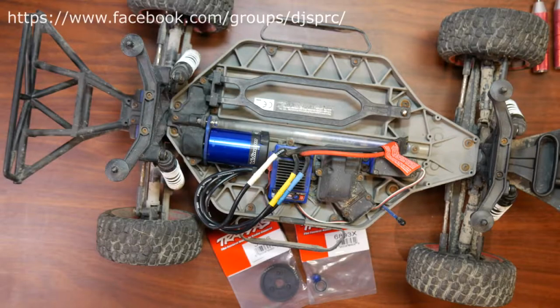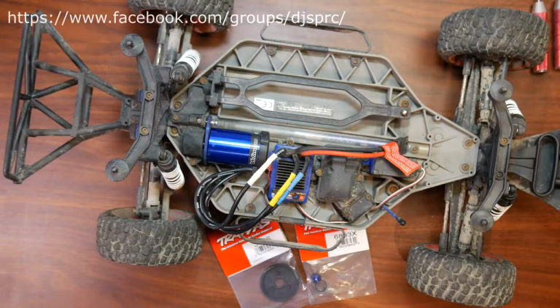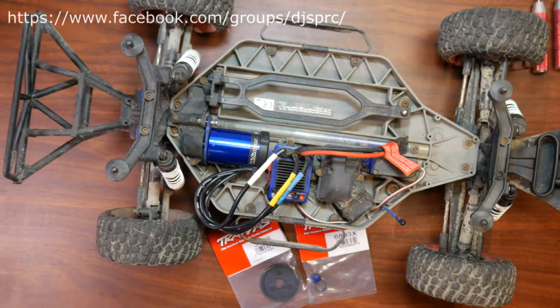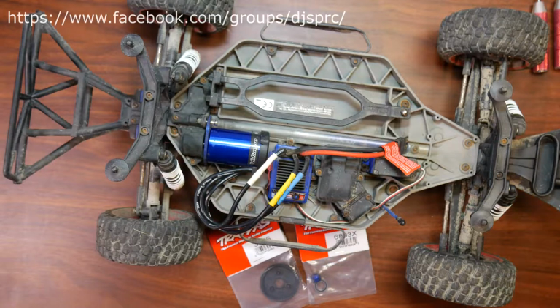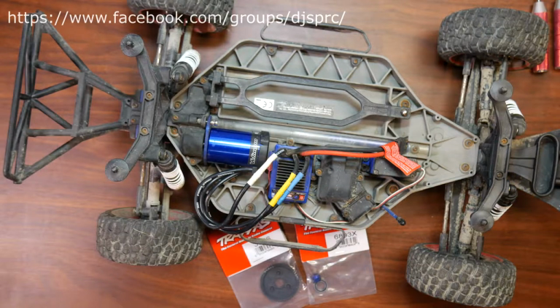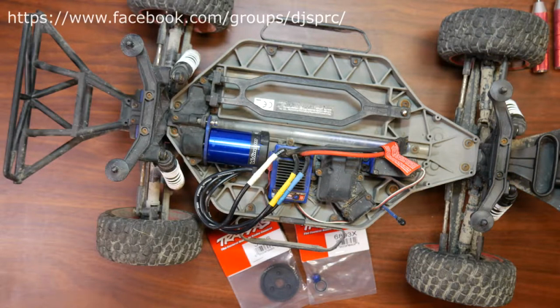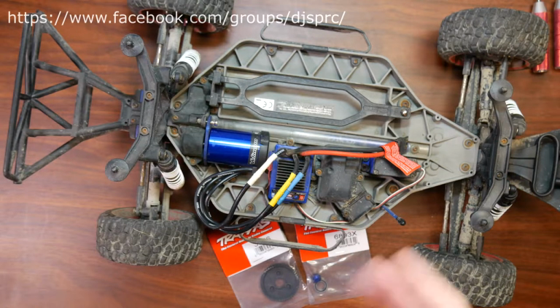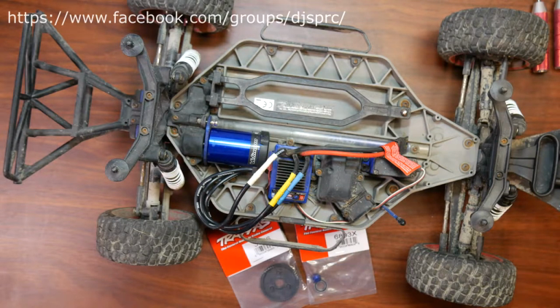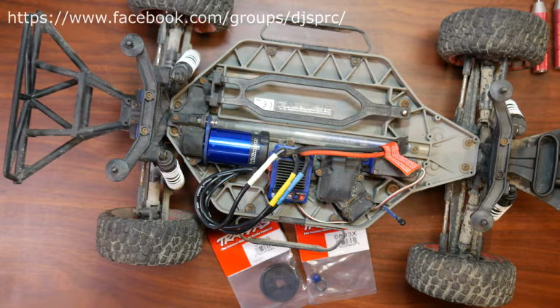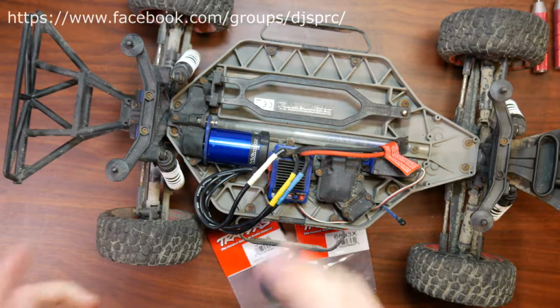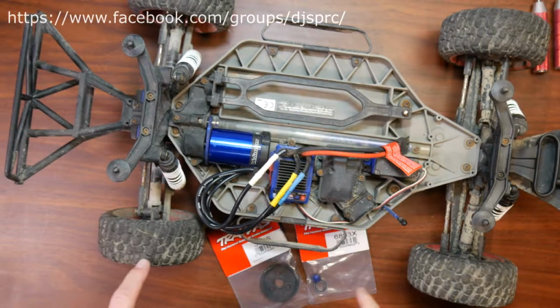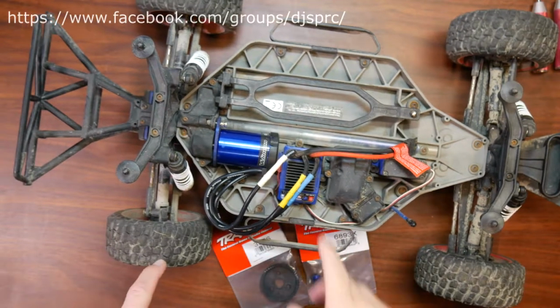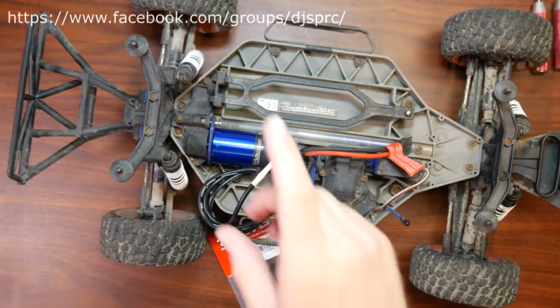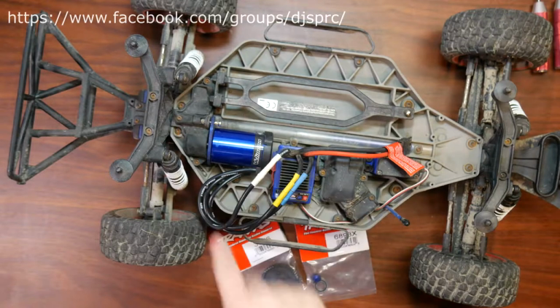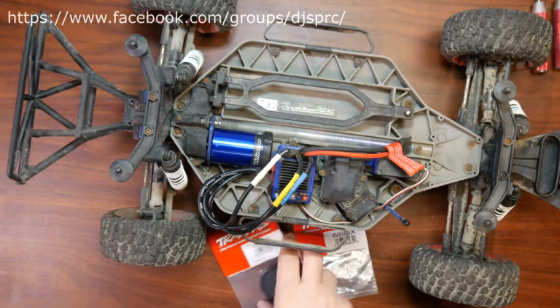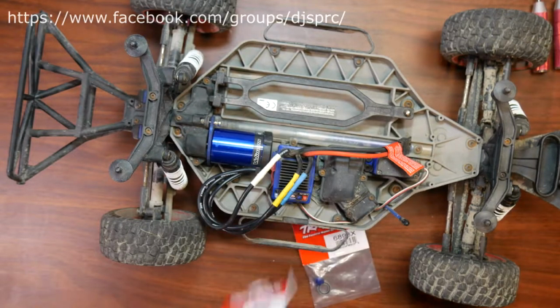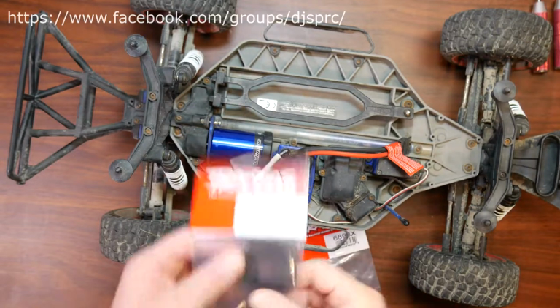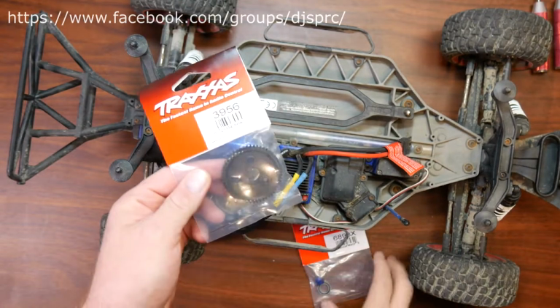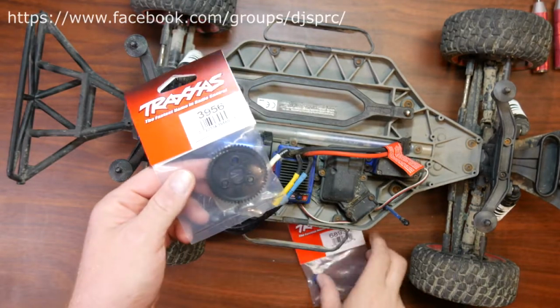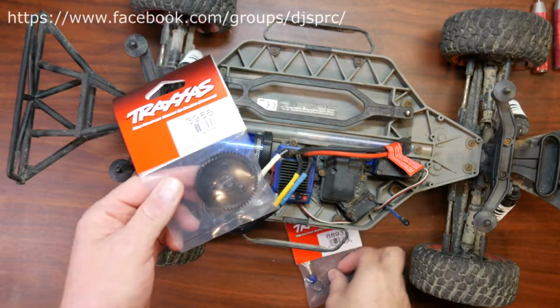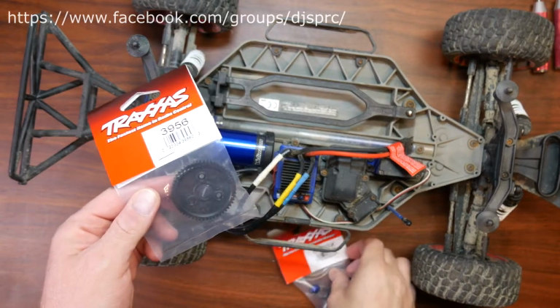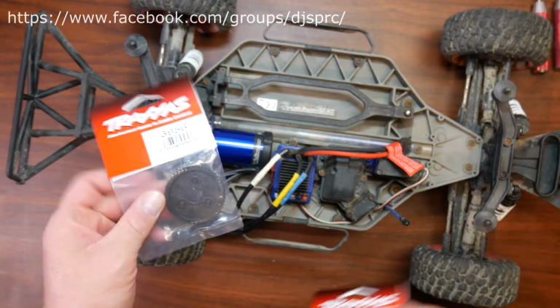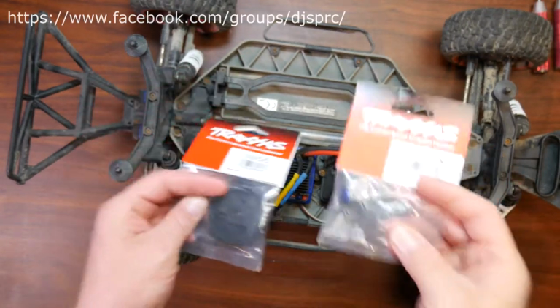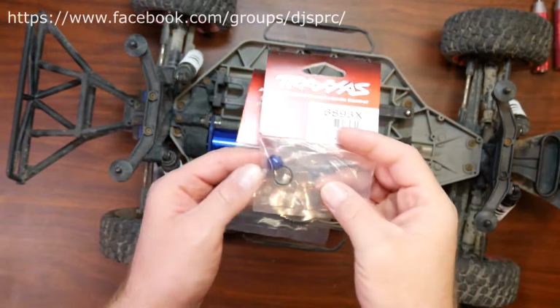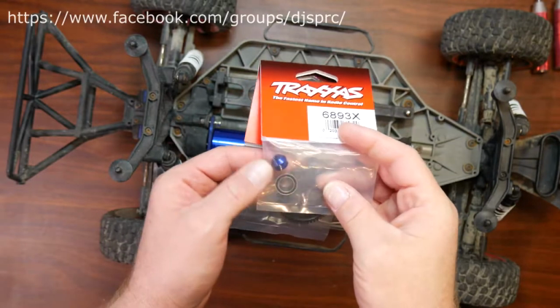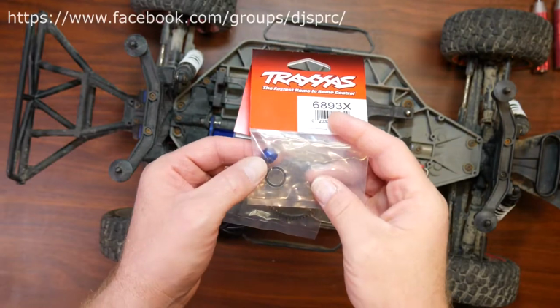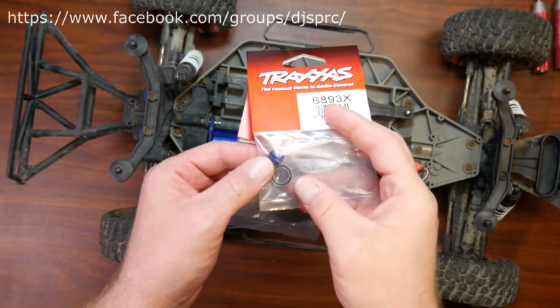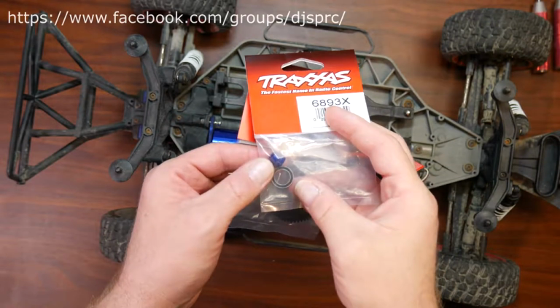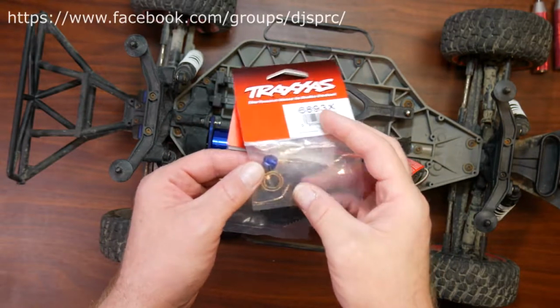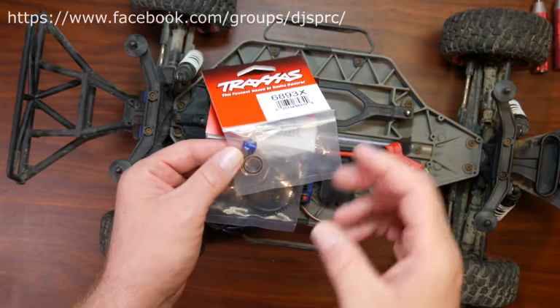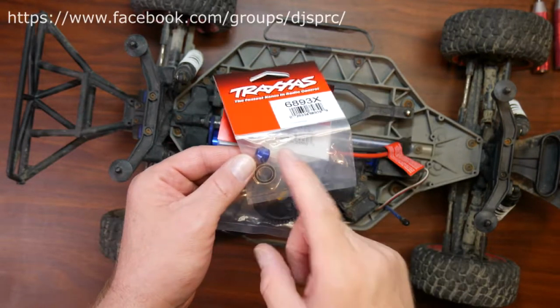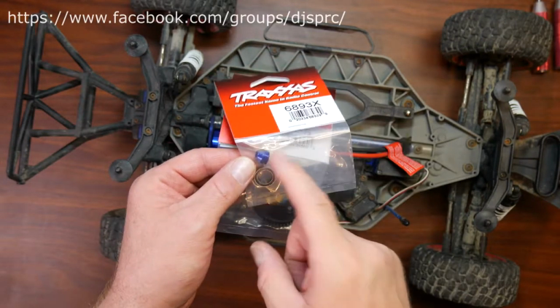Hey guys, welcome to a new video by DJSPRC. Today I want to show you basically how to change your spur gear. On your spur you have a collet with your bearing, and I'll show you how to change this.